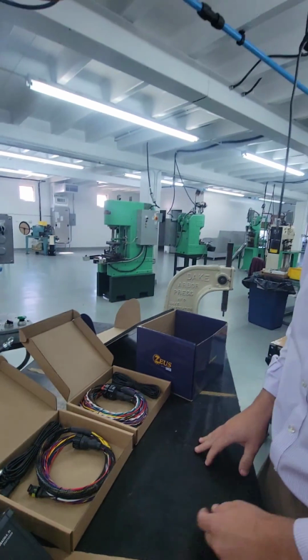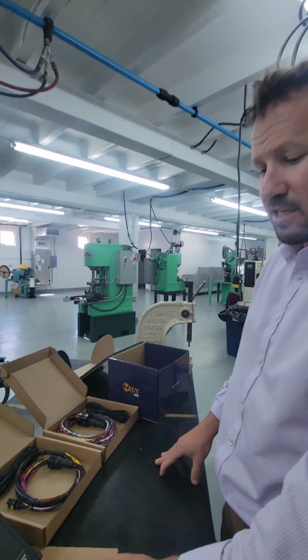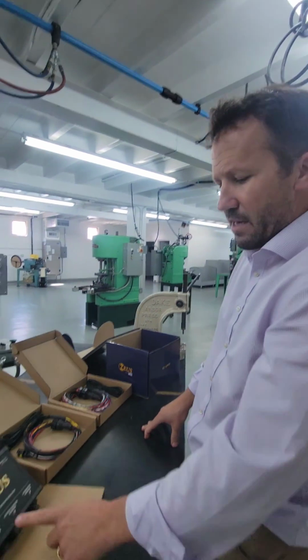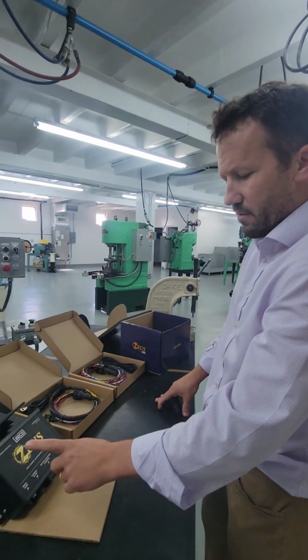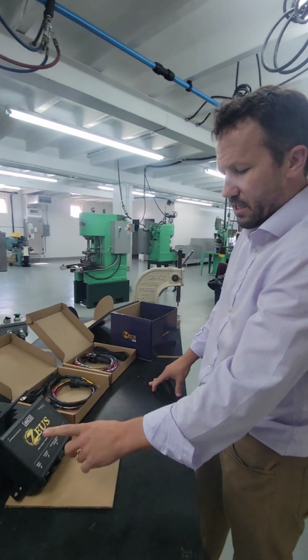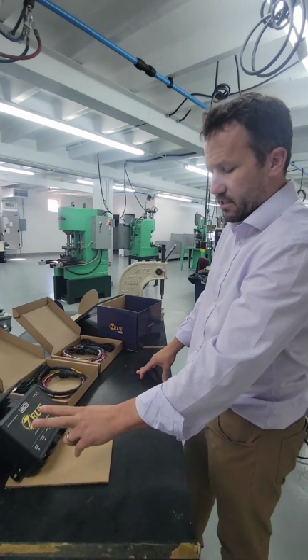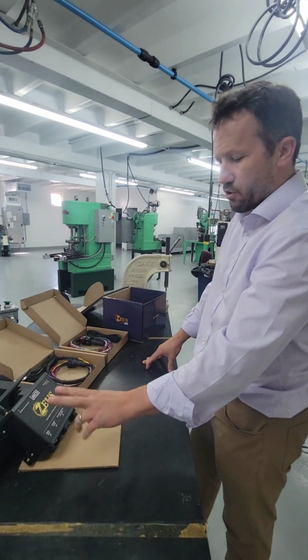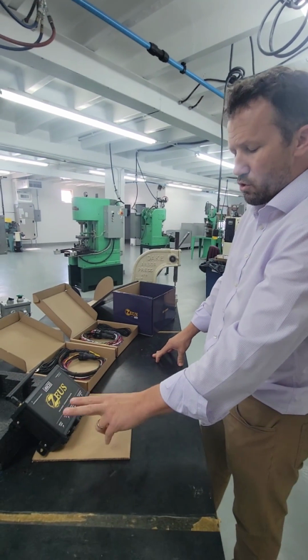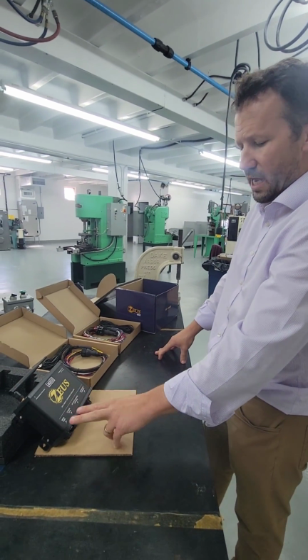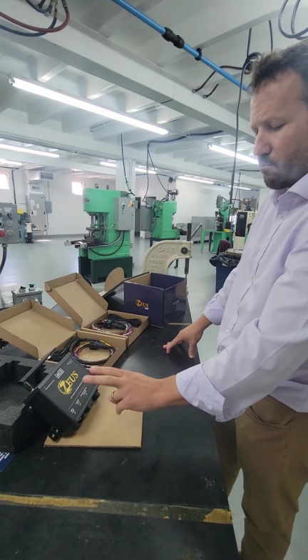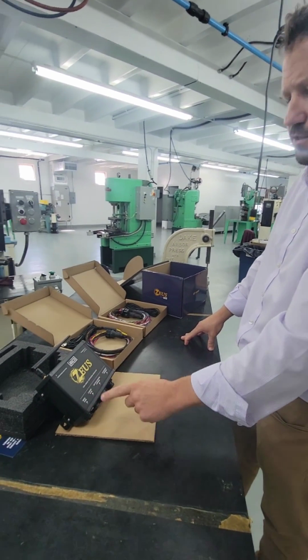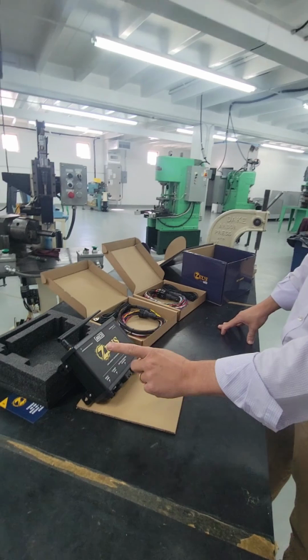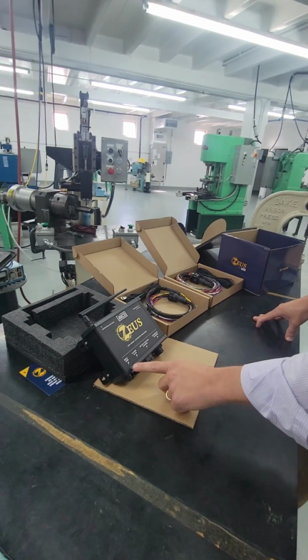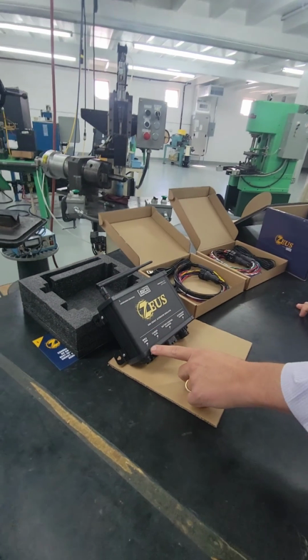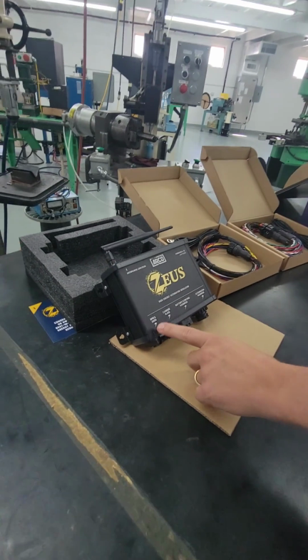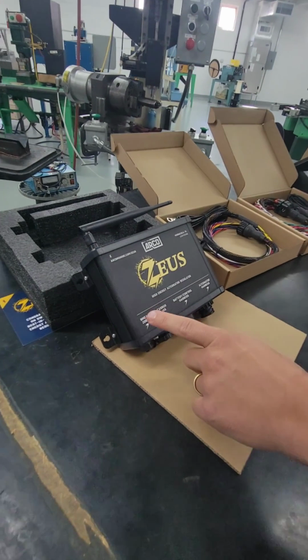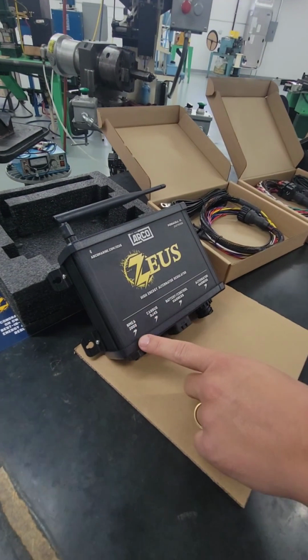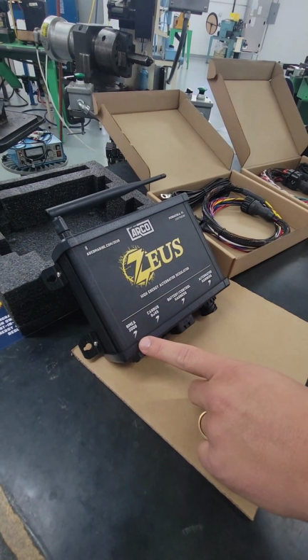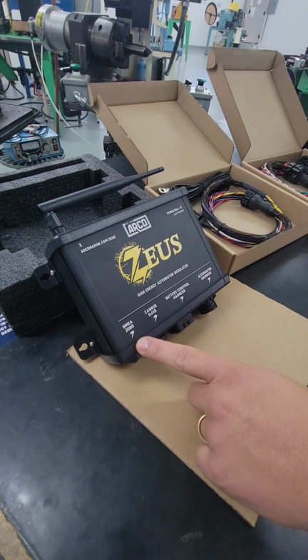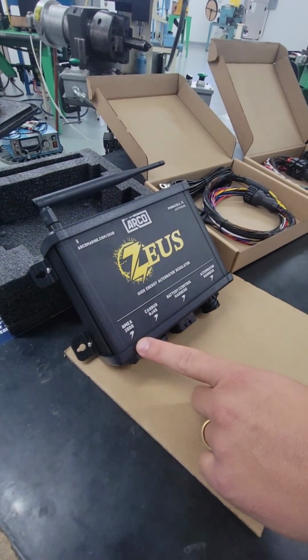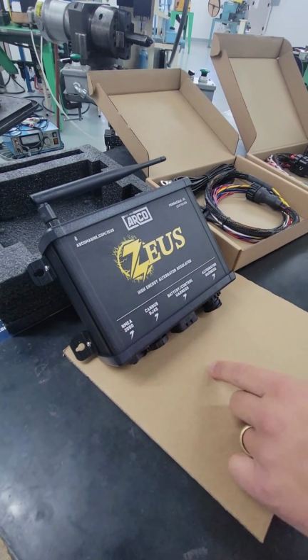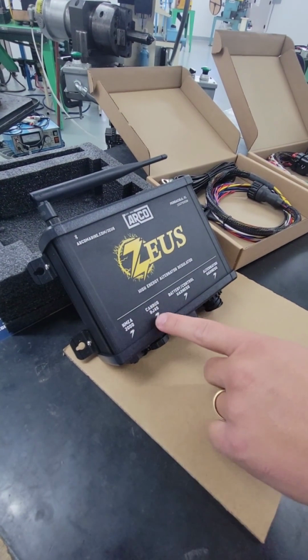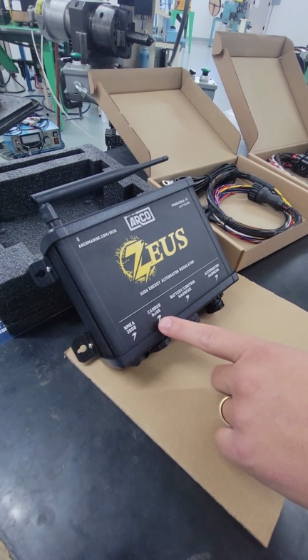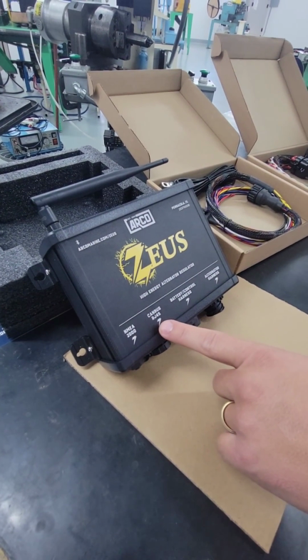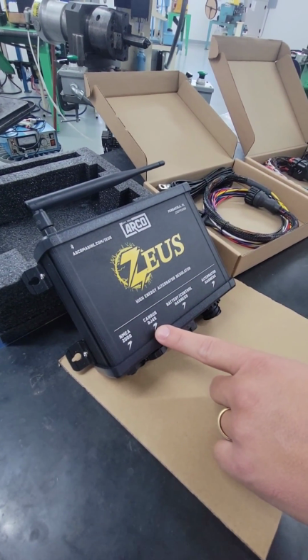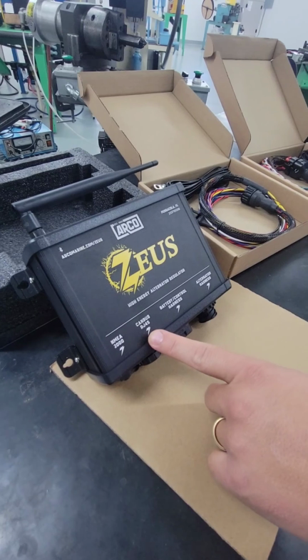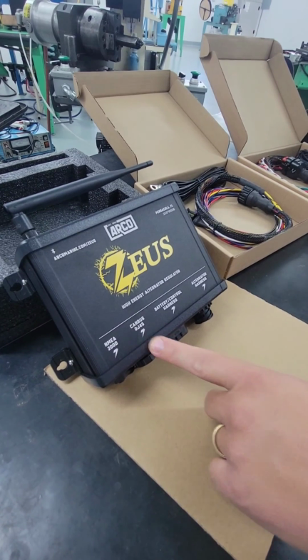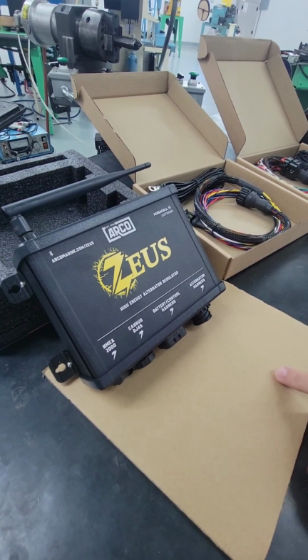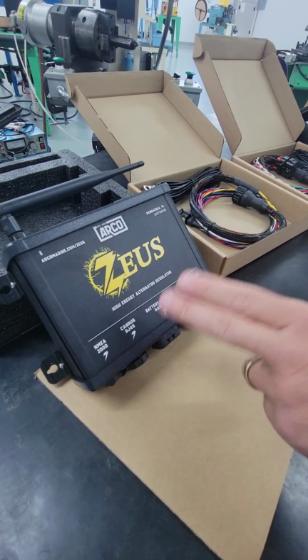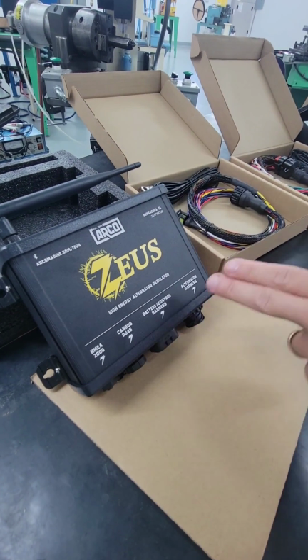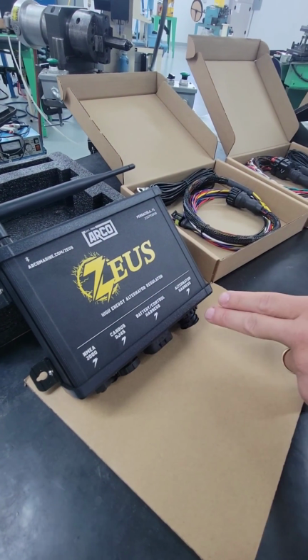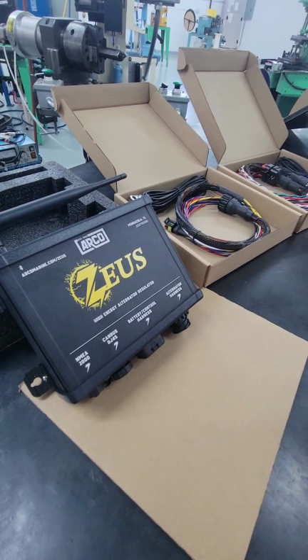As a reminder, this does have two CAN ports, and one of those is the NMEA 2000. Here's the CAN bus using an RJ45, and then the battery and the alternator harness.